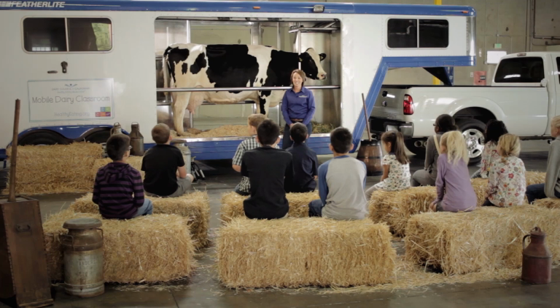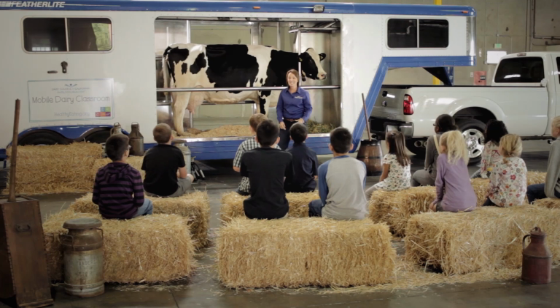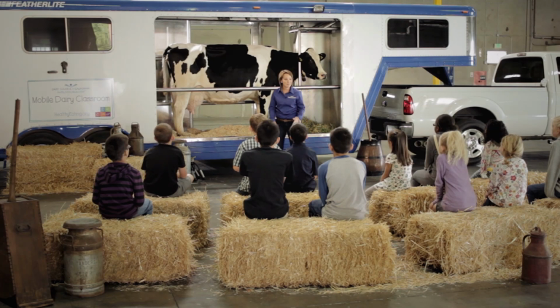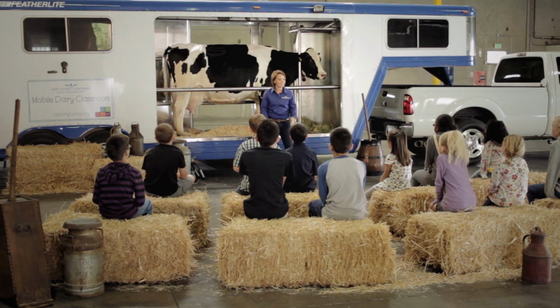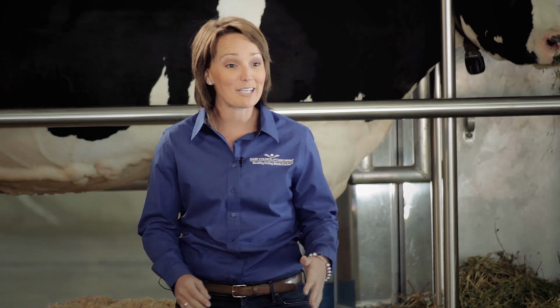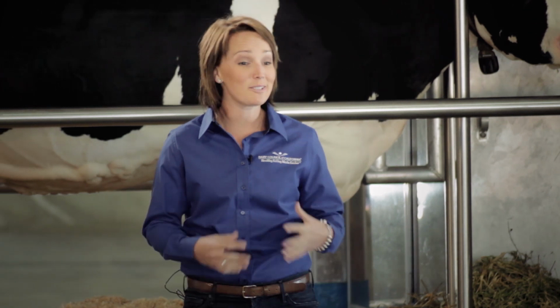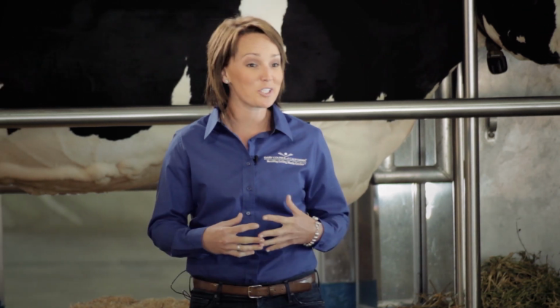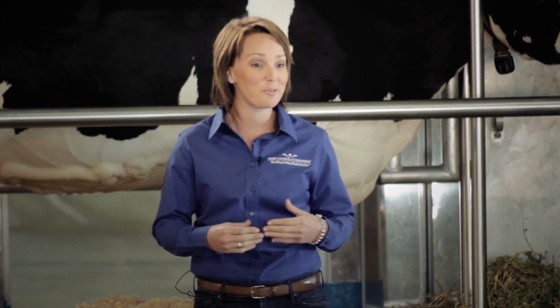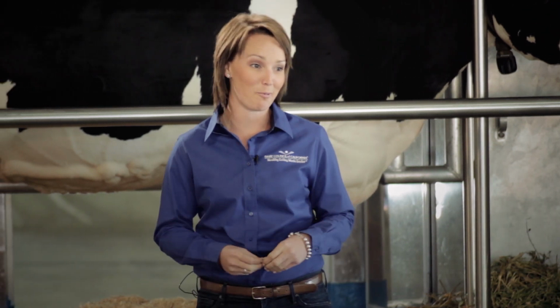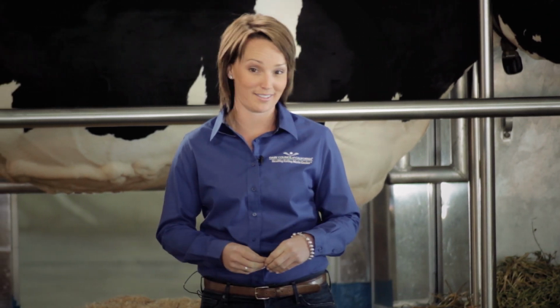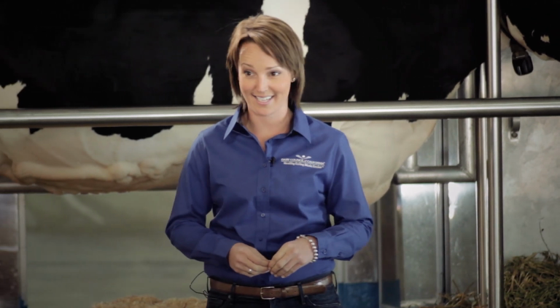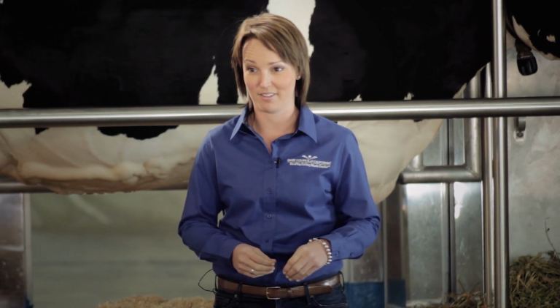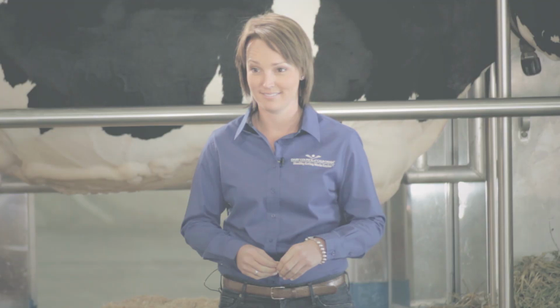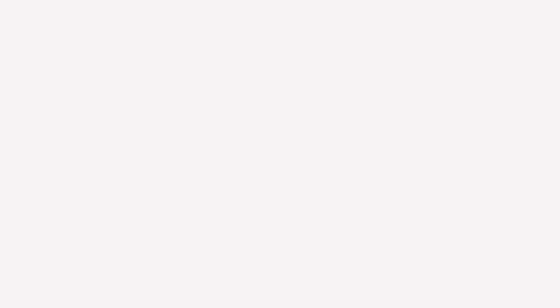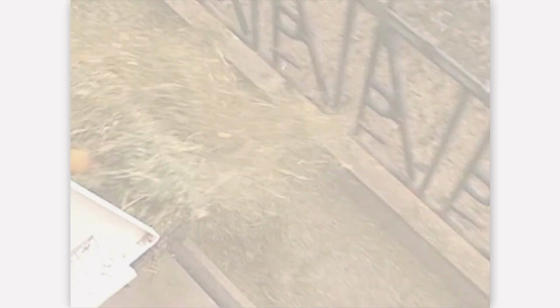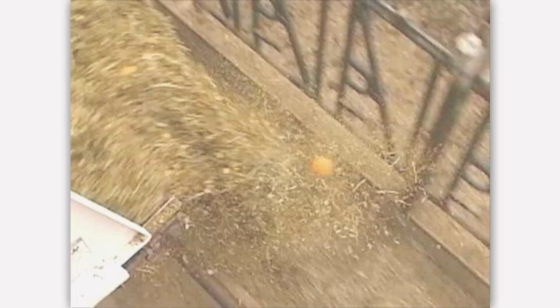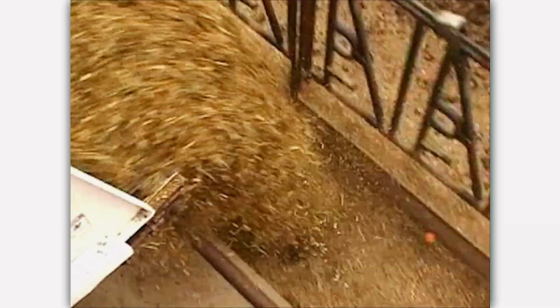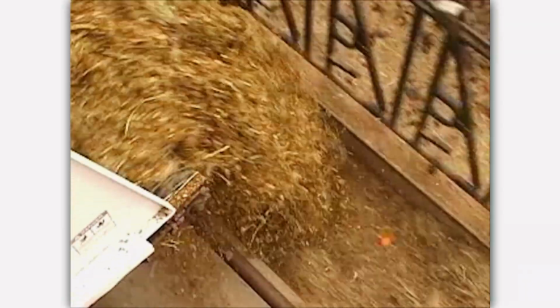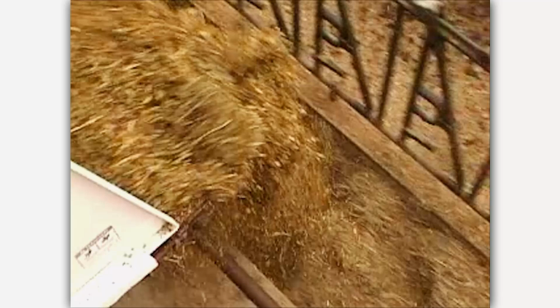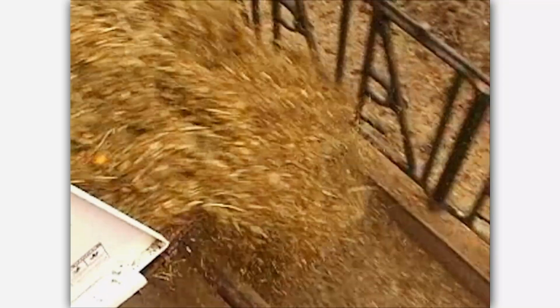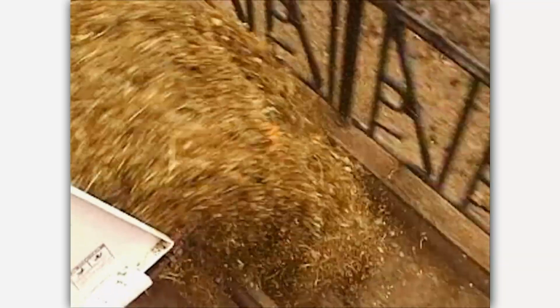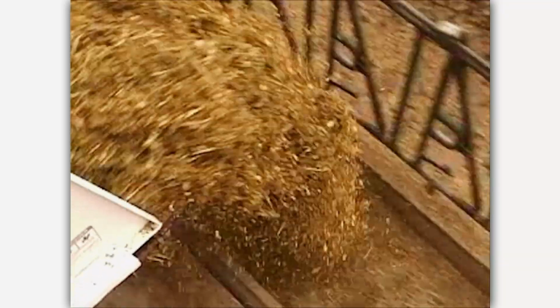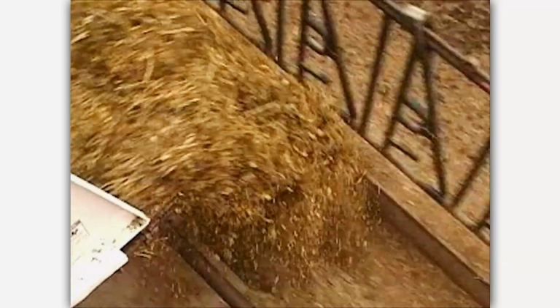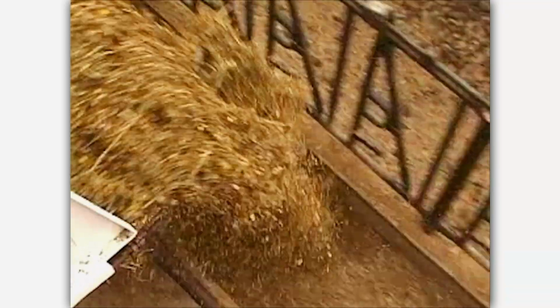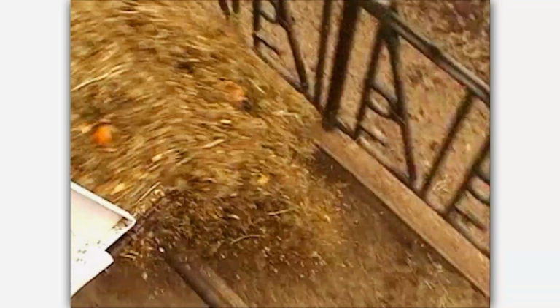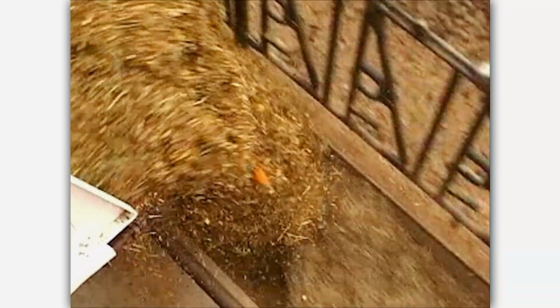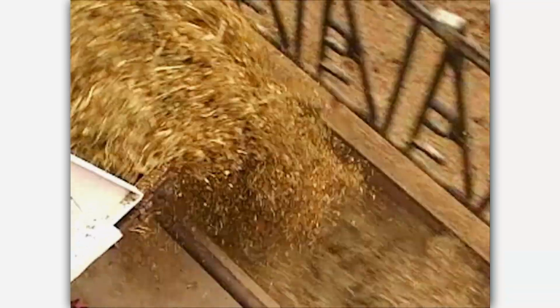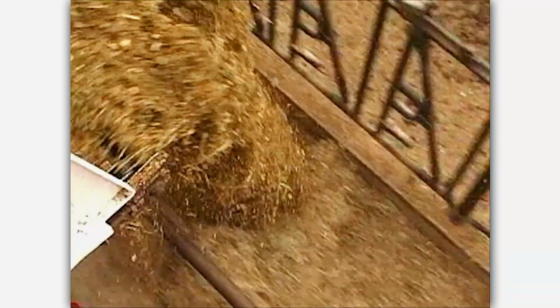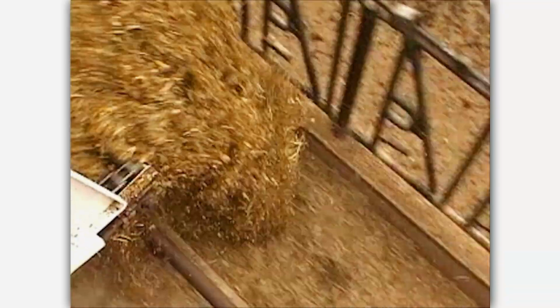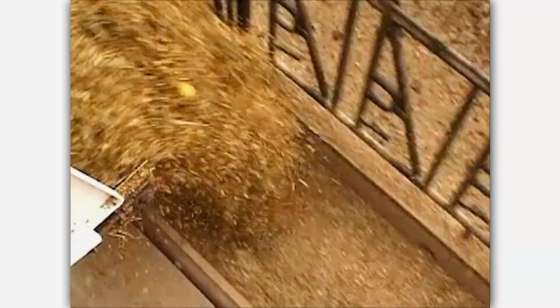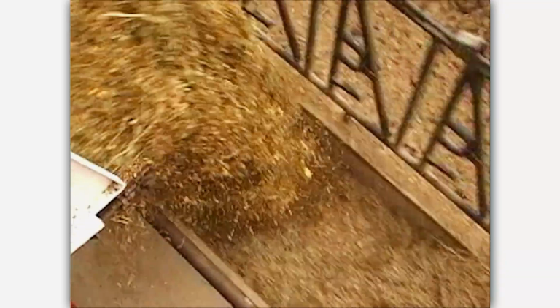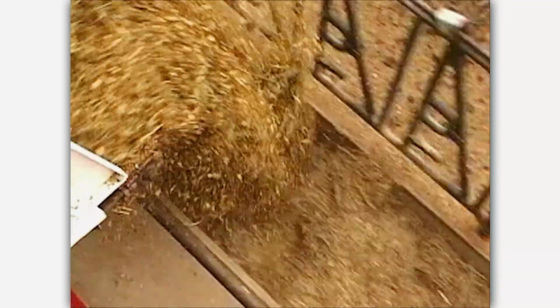Just like people, cows need nutritious food and water to stay healthy. Cows eat a combination of hay and grain. This is called a total mixed ration, TMR.